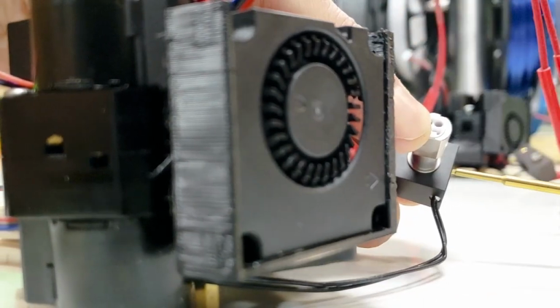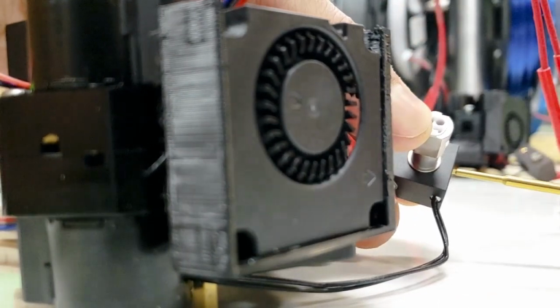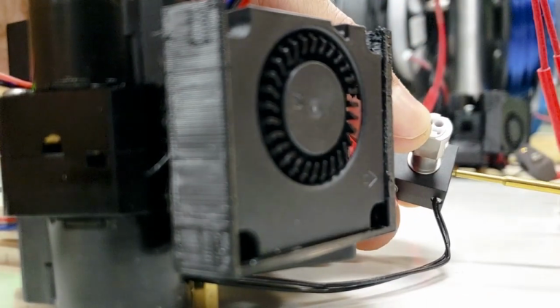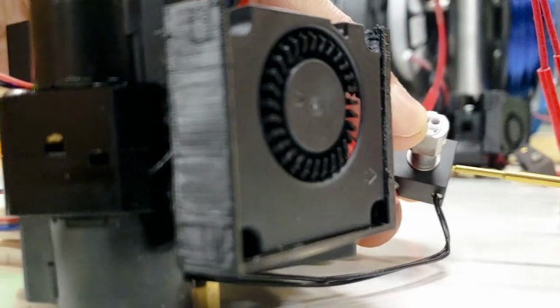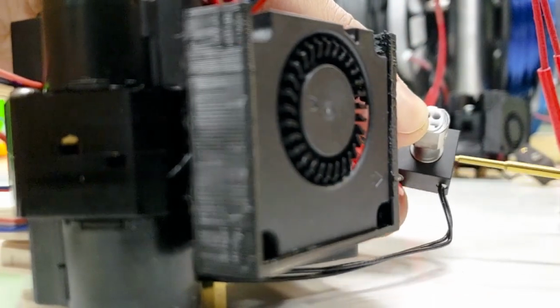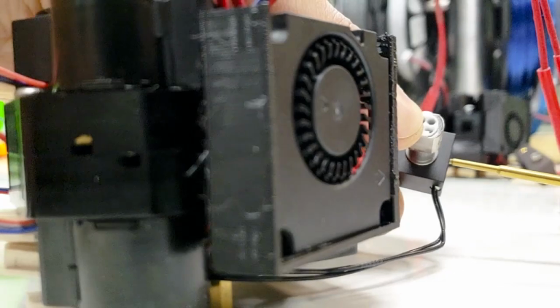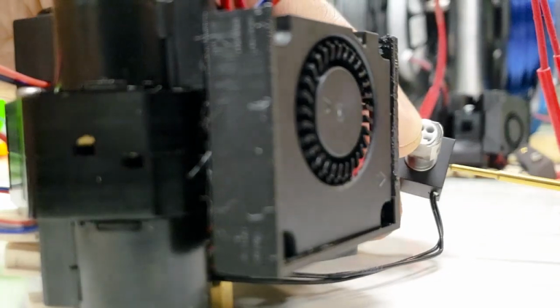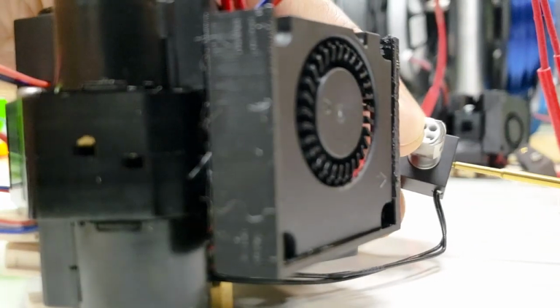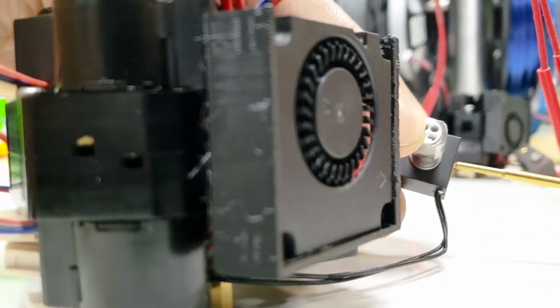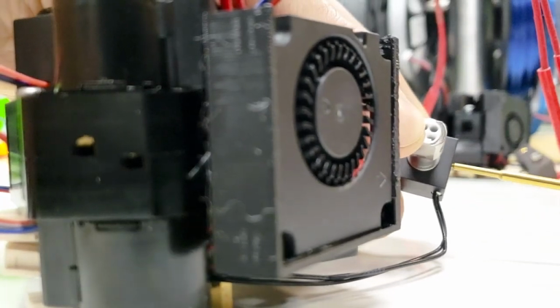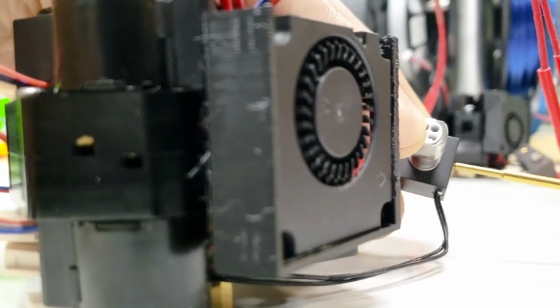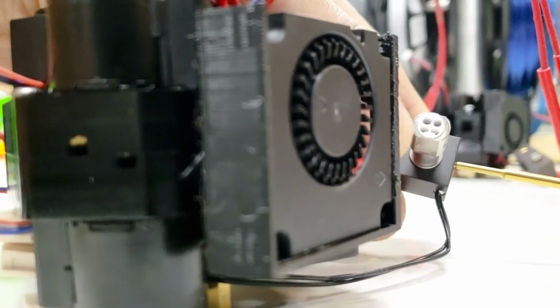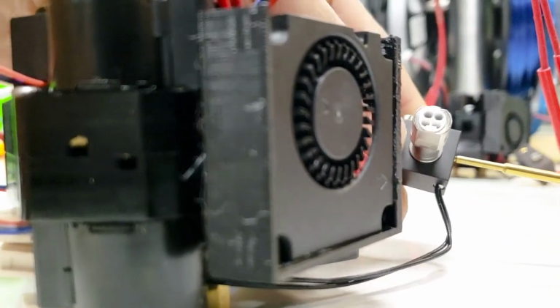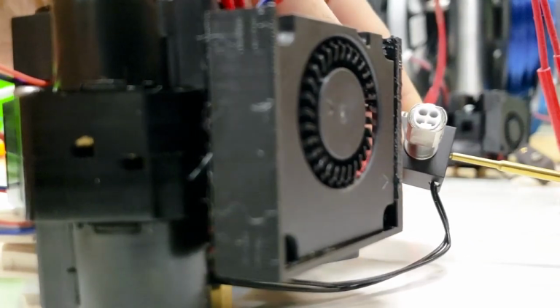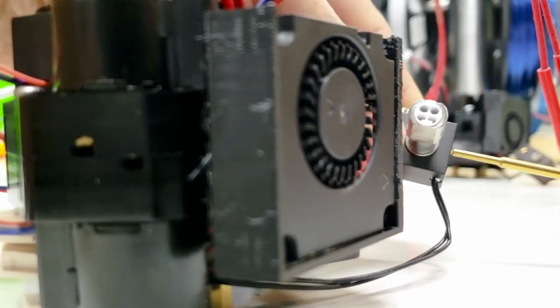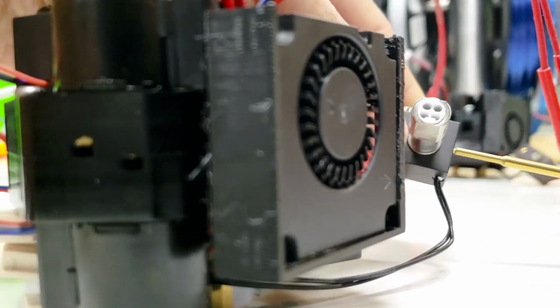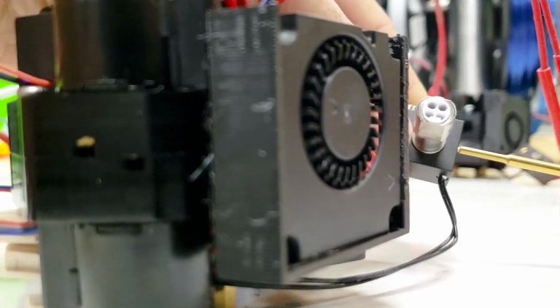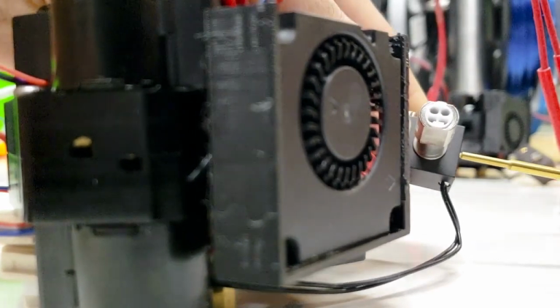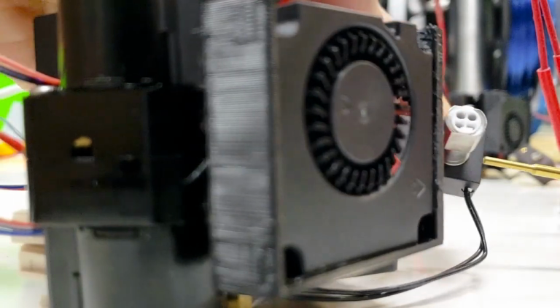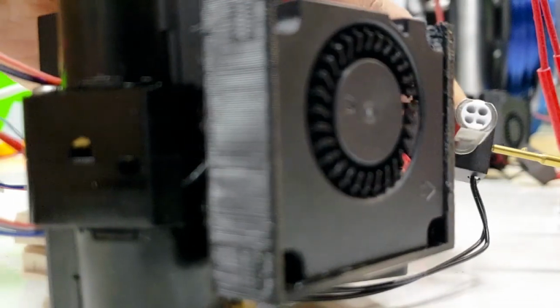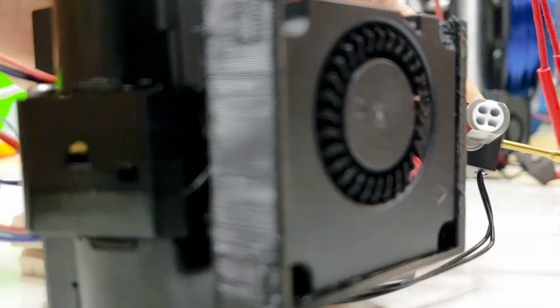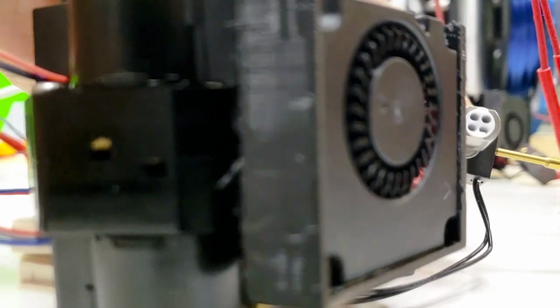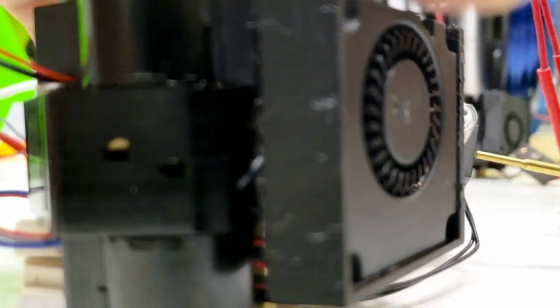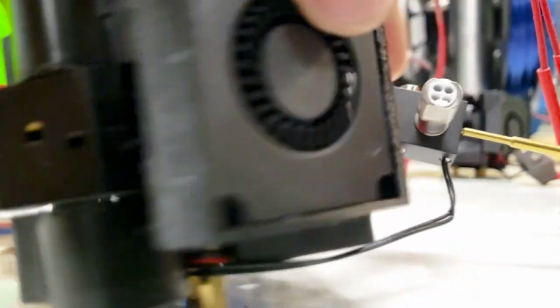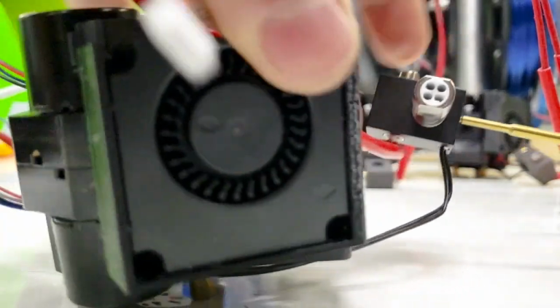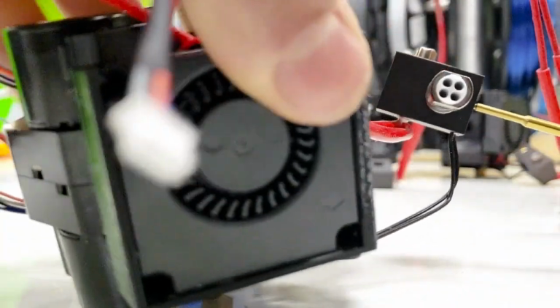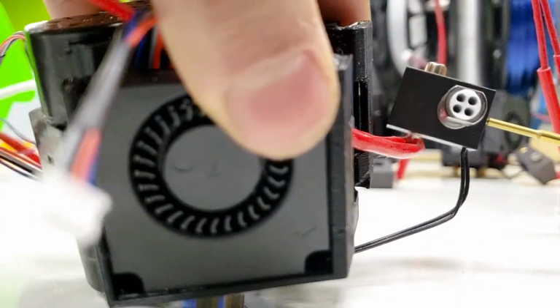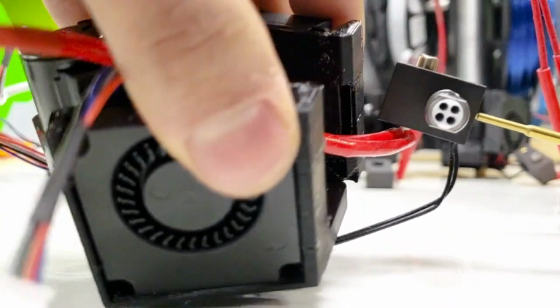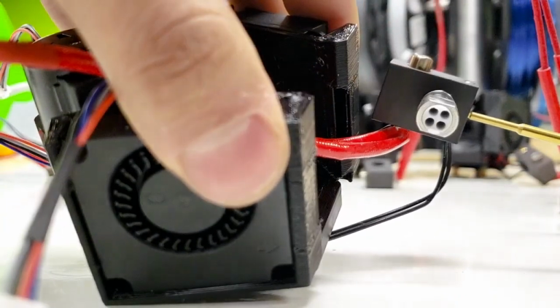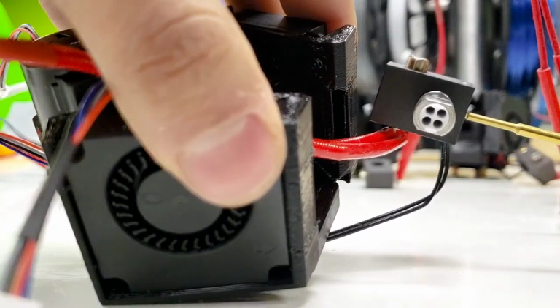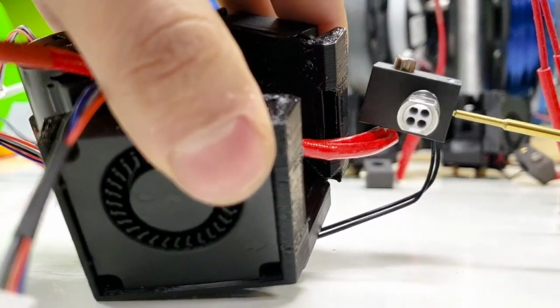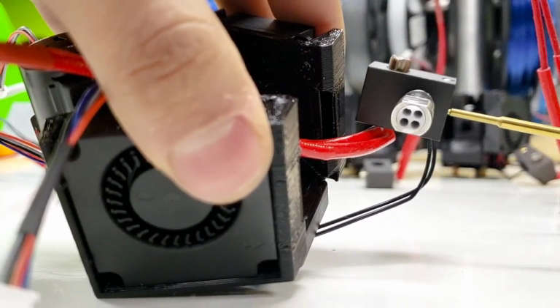Then go ahead and crank down on this. You only want to tighten it about an eighth of a turn beyond when it first starts to give you a little resistance. It should look like that.